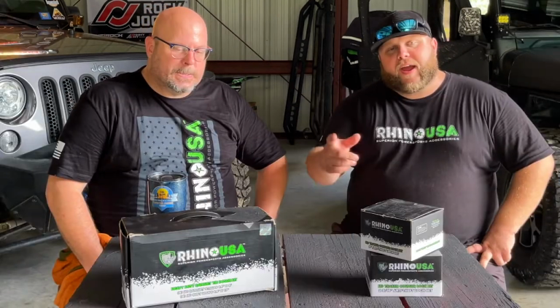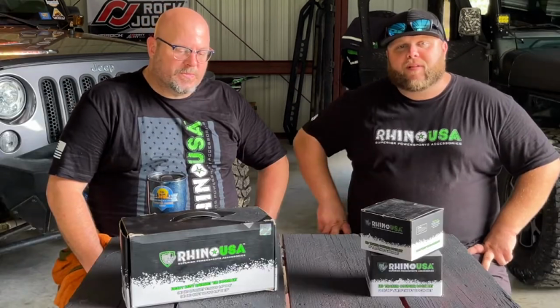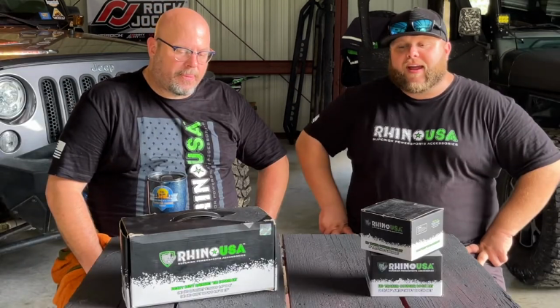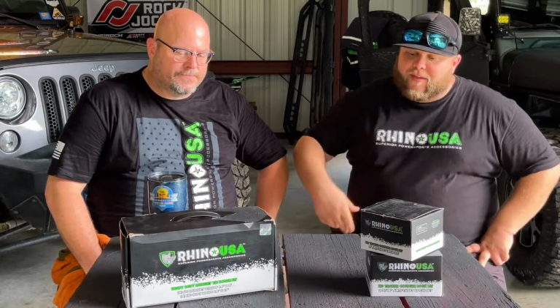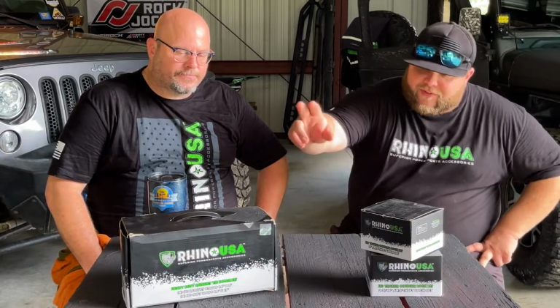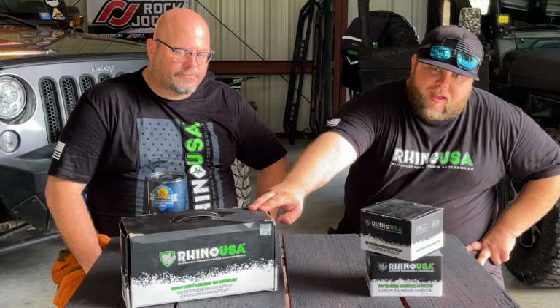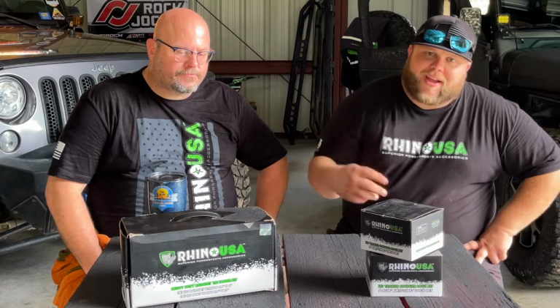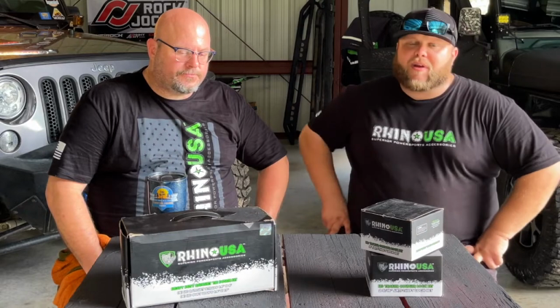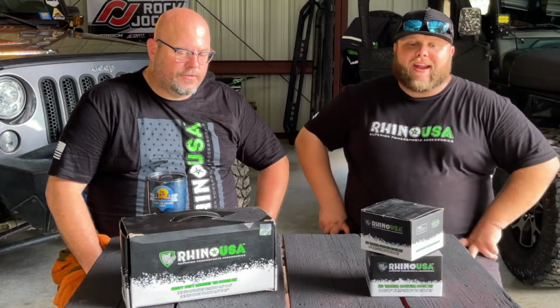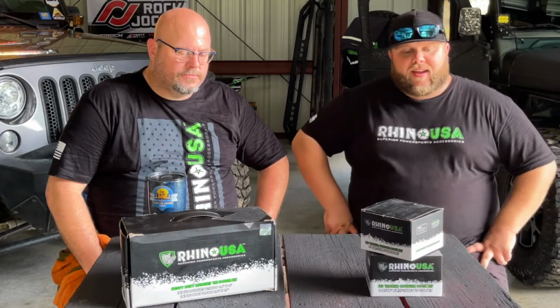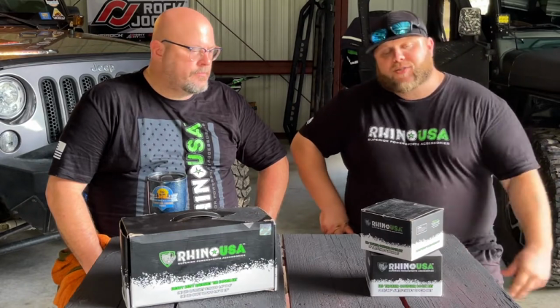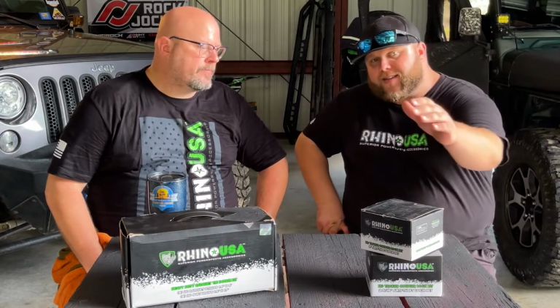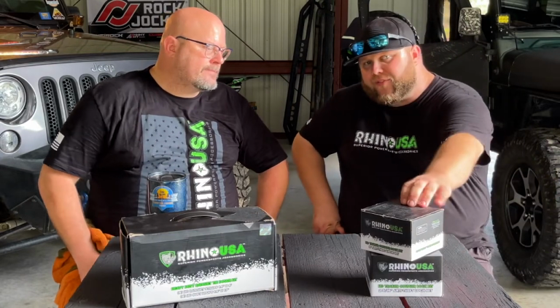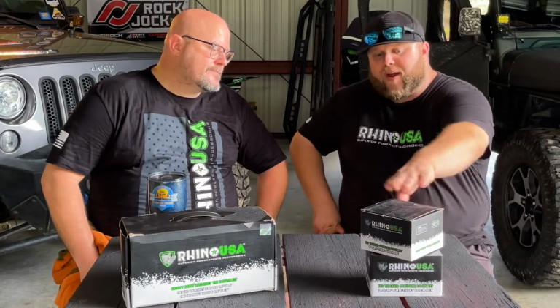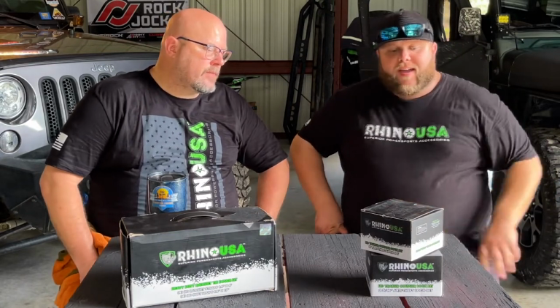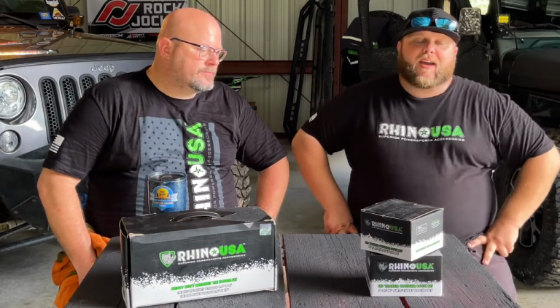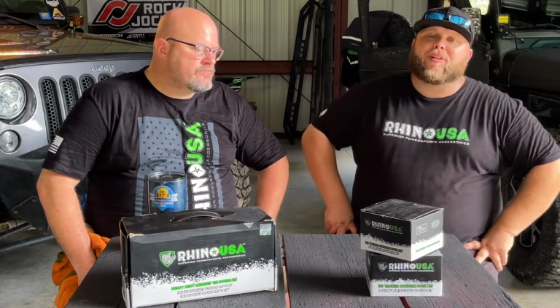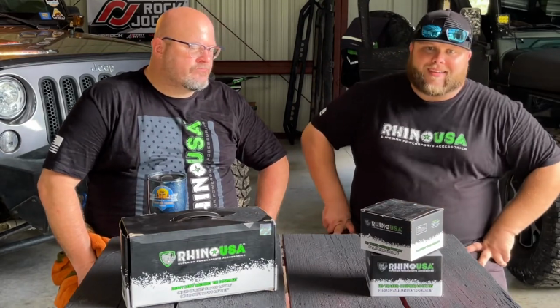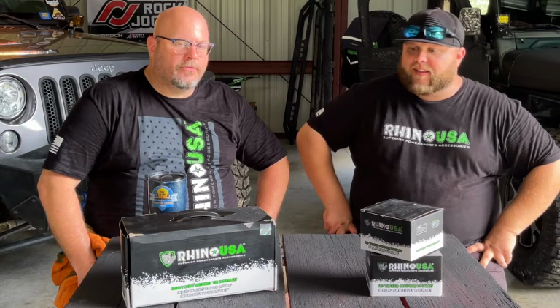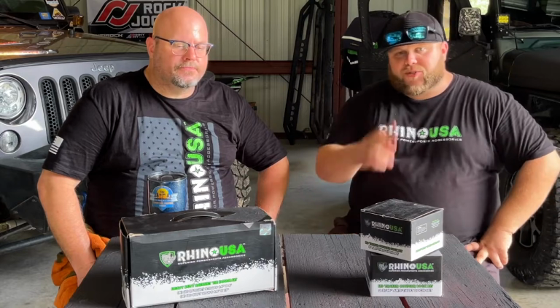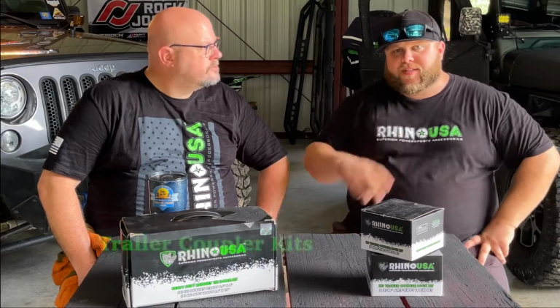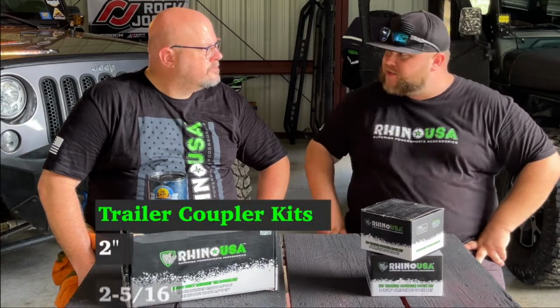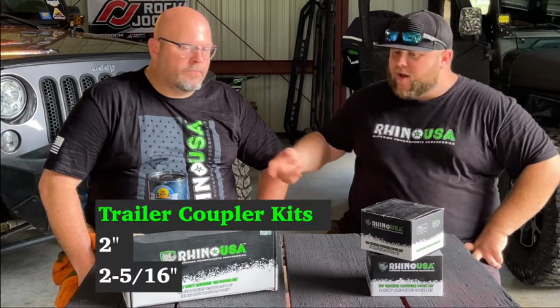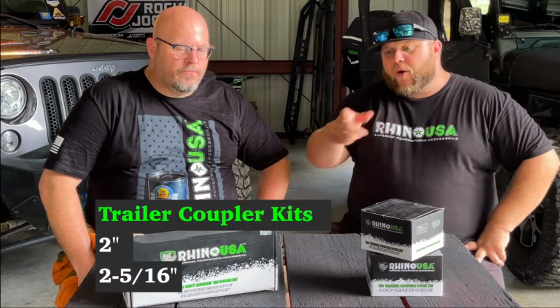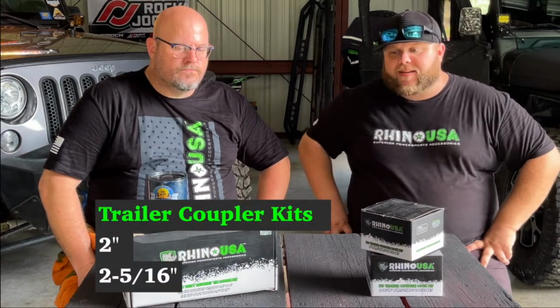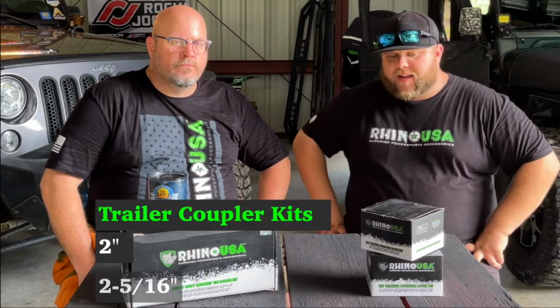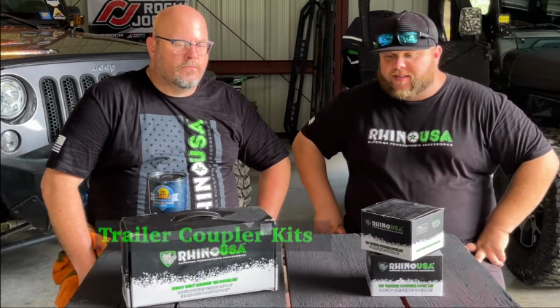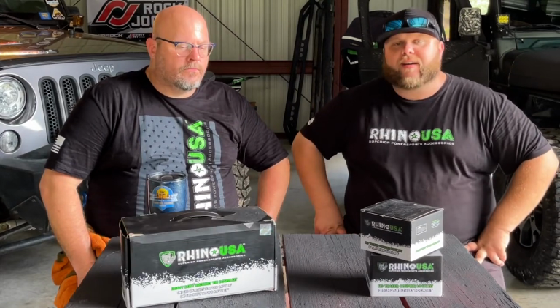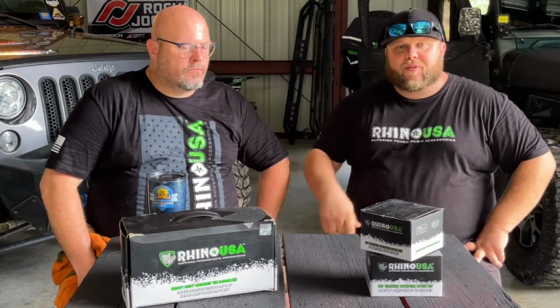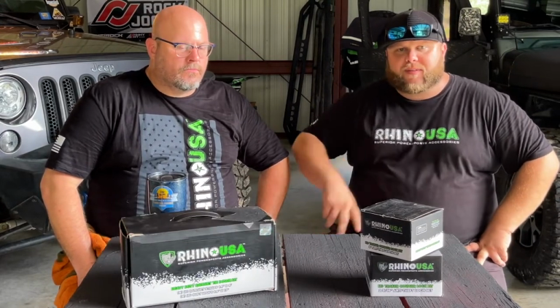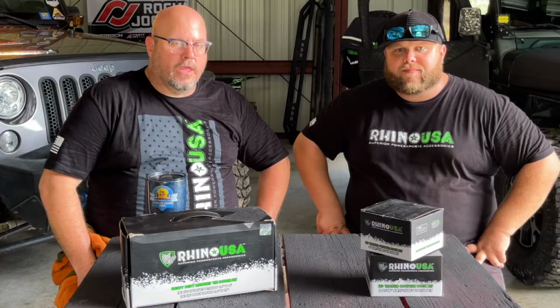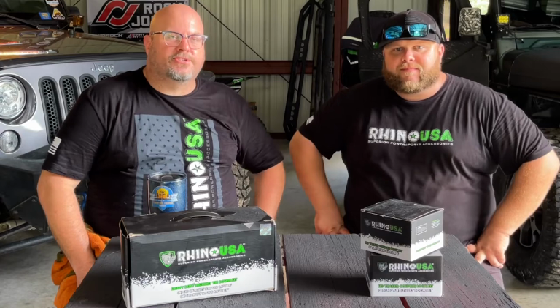Today we're going to be looking at their heavy-duty ratchet strap tie-down kit, as well as their heavy-duty trailer coupler locking kit that comes in two different sizes. So Brian, why don't we unbox these boxes here and show the folks what they get. Let's get started.